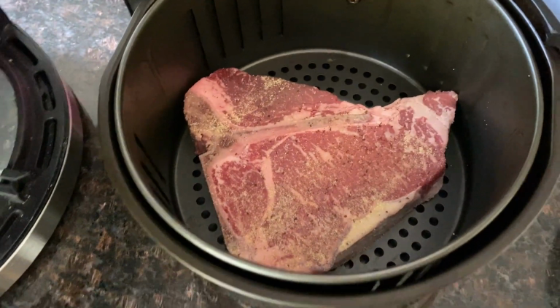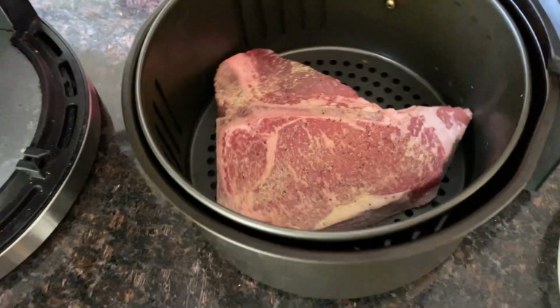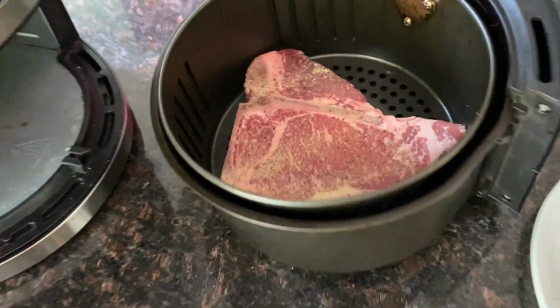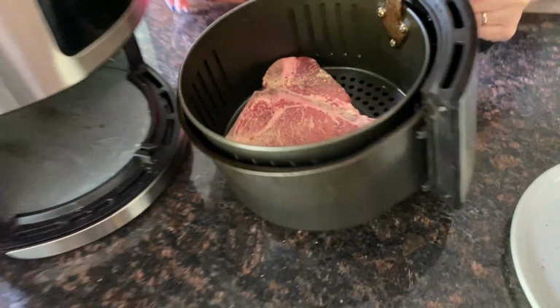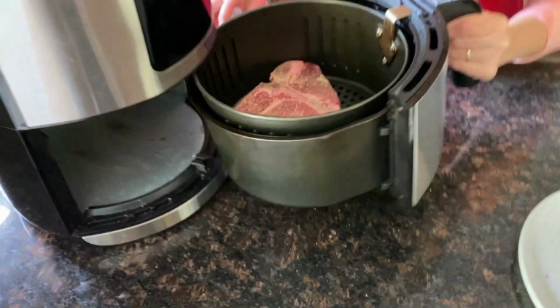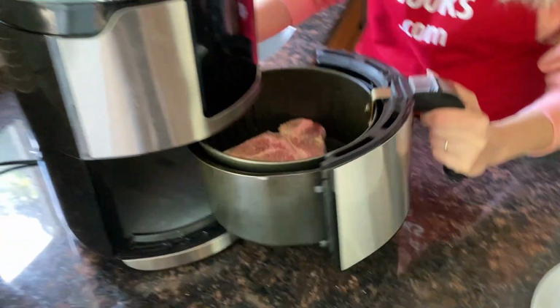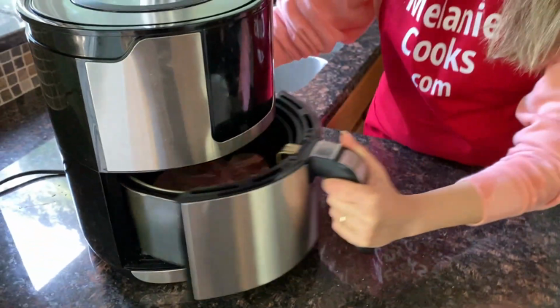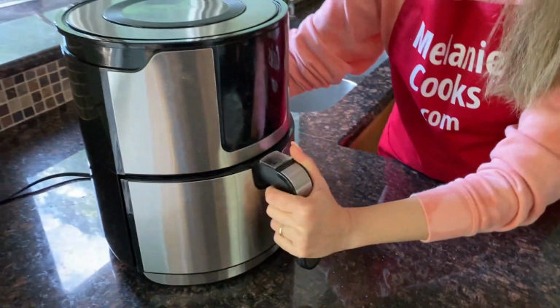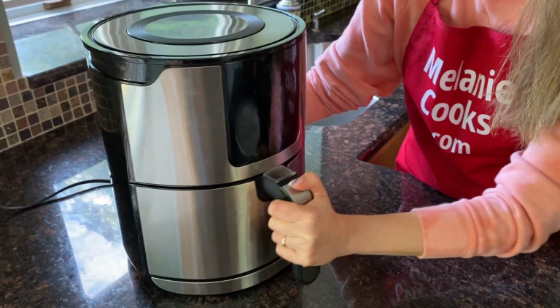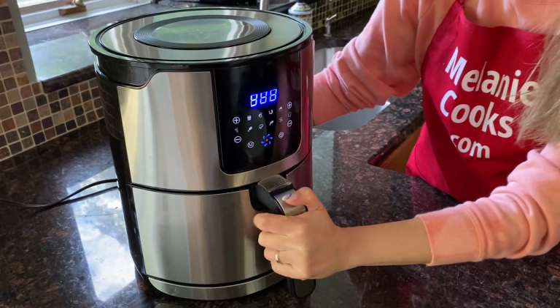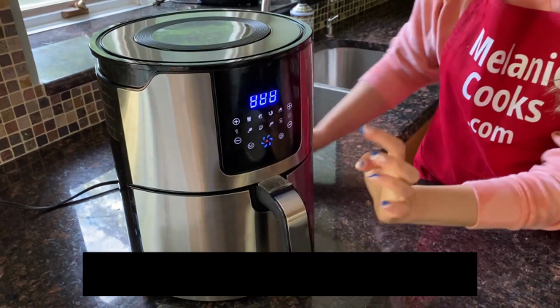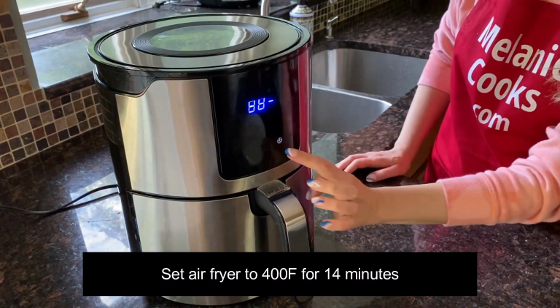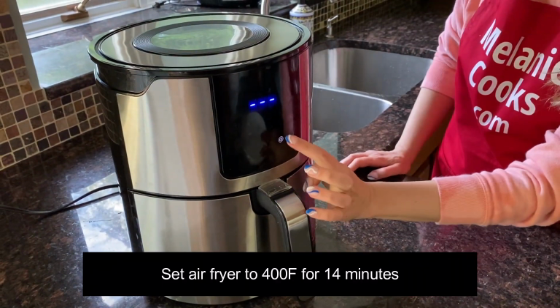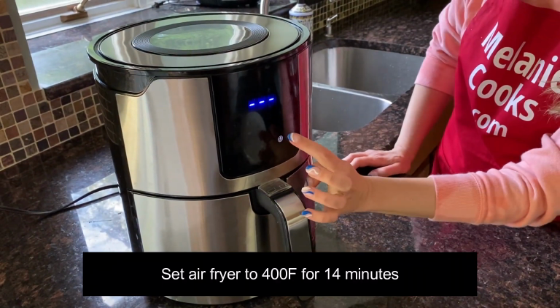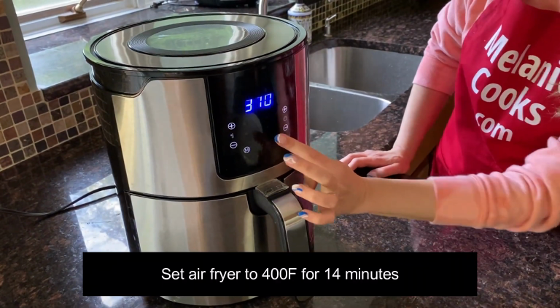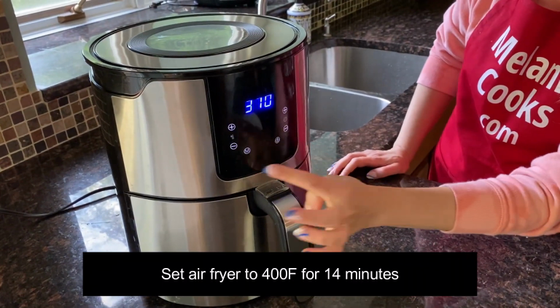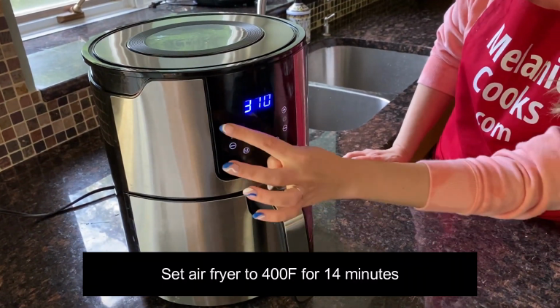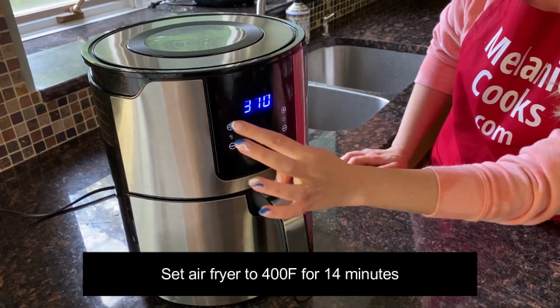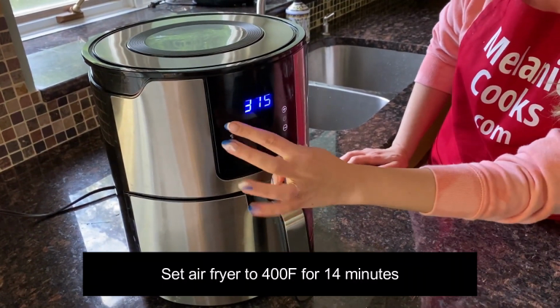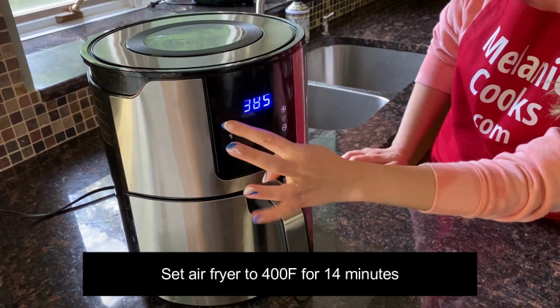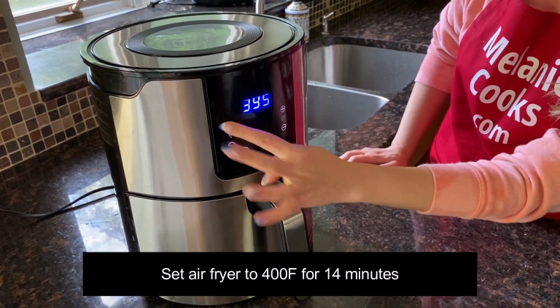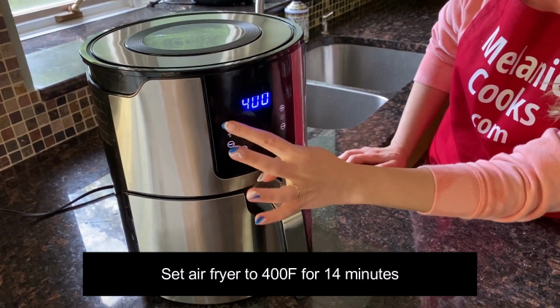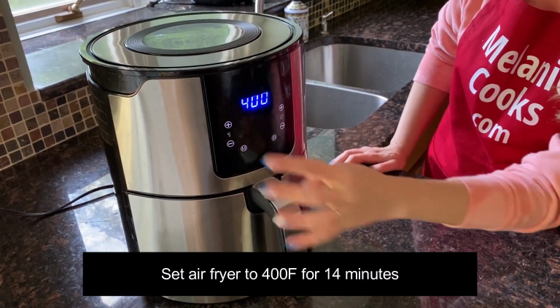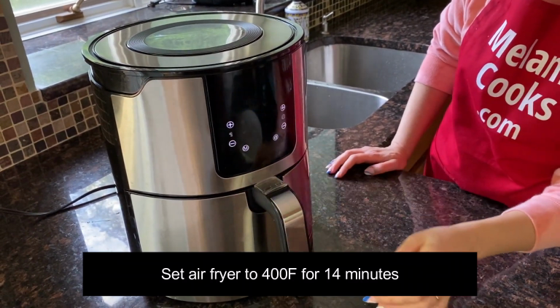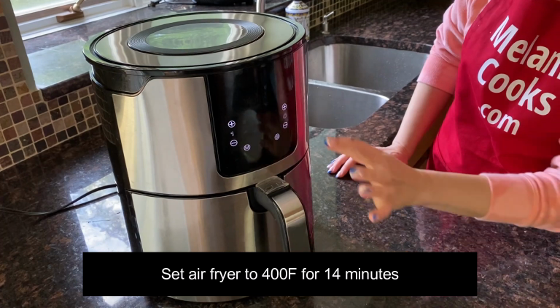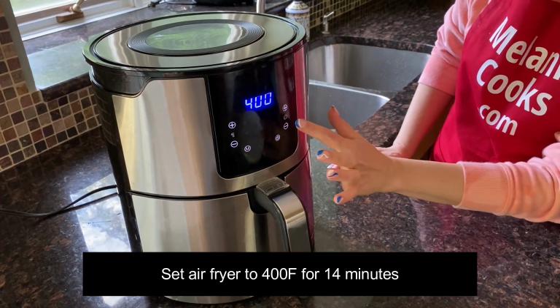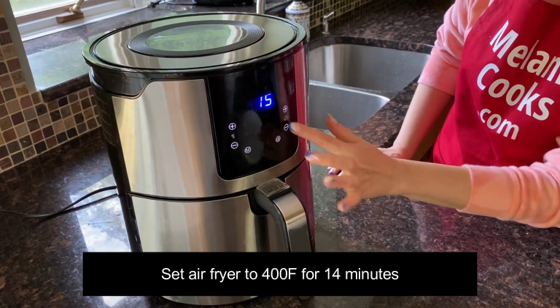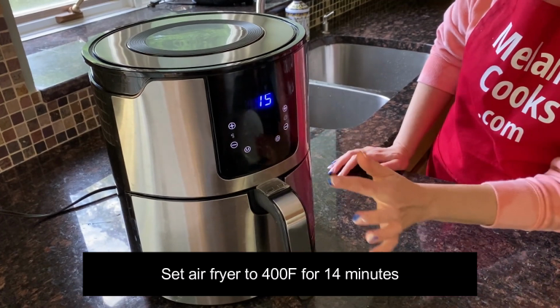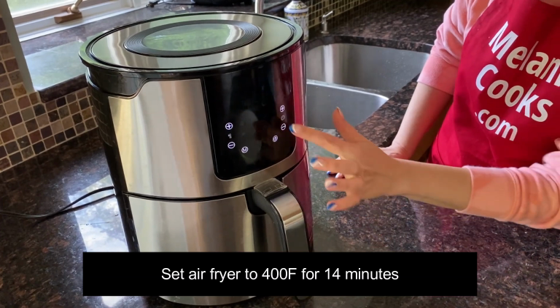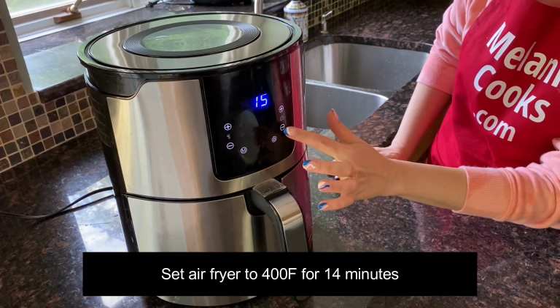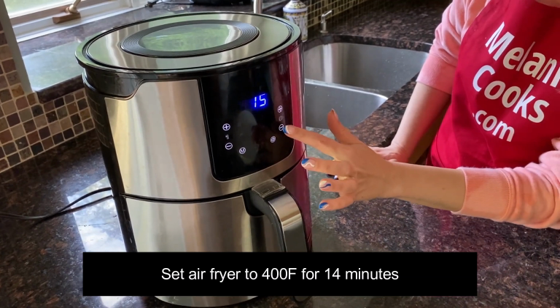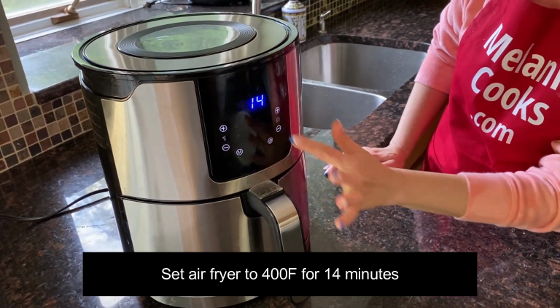Let's put the air fryer basket in the air fryer. I'm going to set the temperature to 400 degrees Fahrenheit and set the time to 14 minutes.